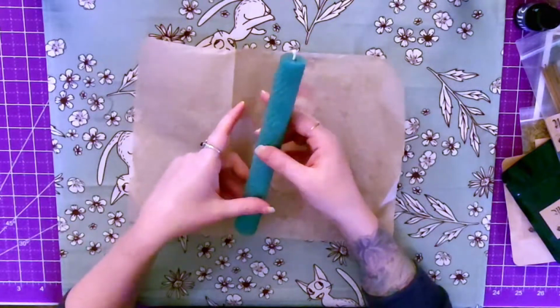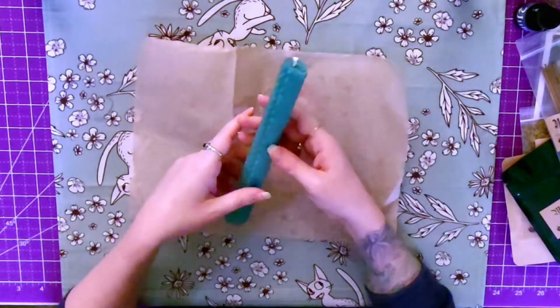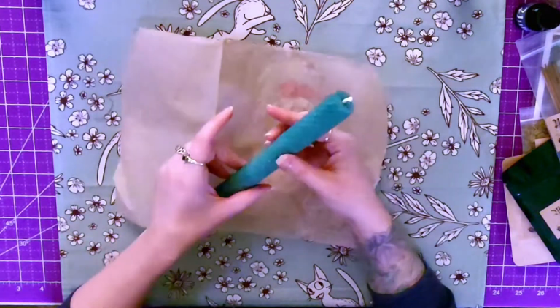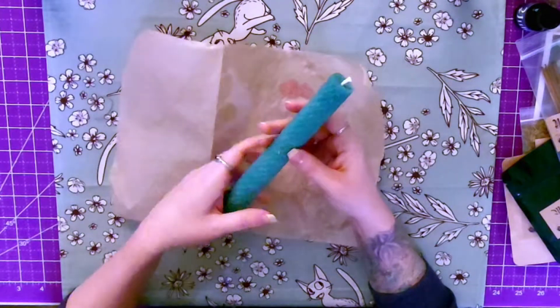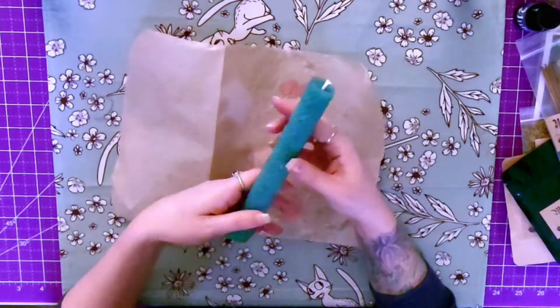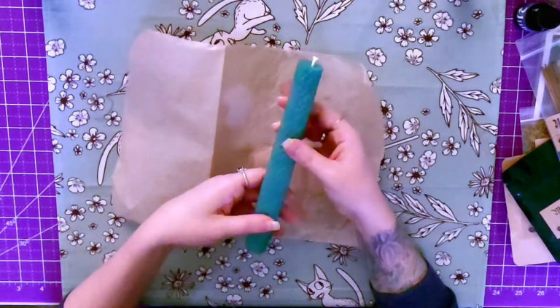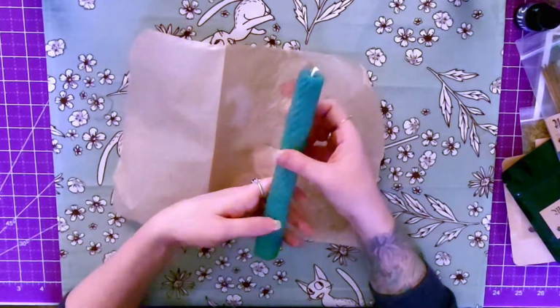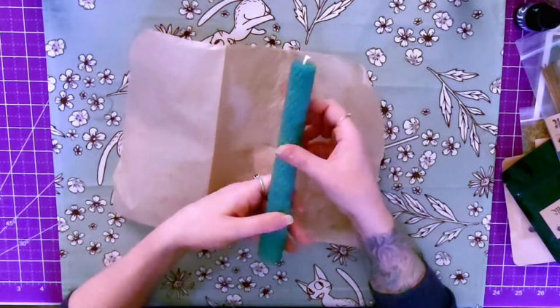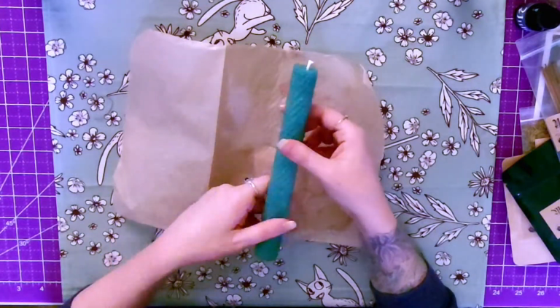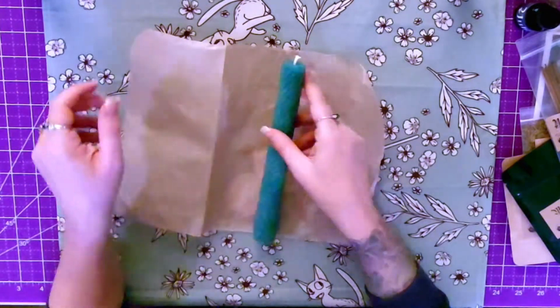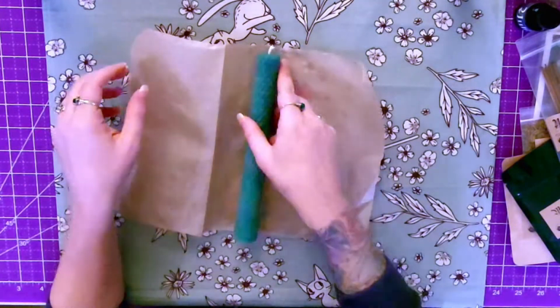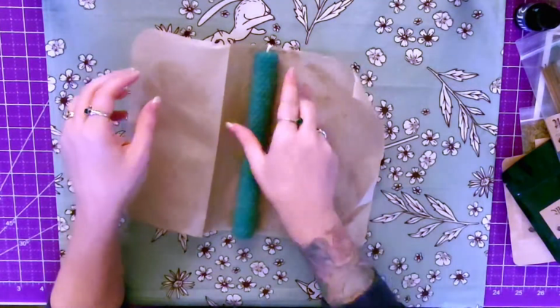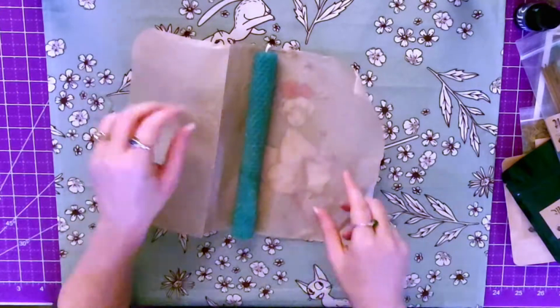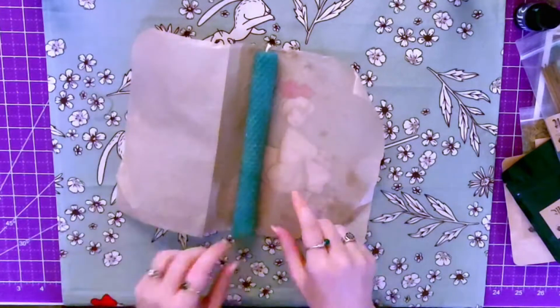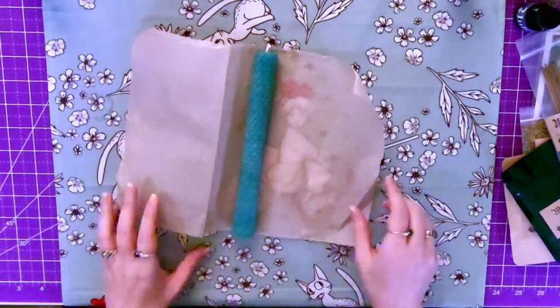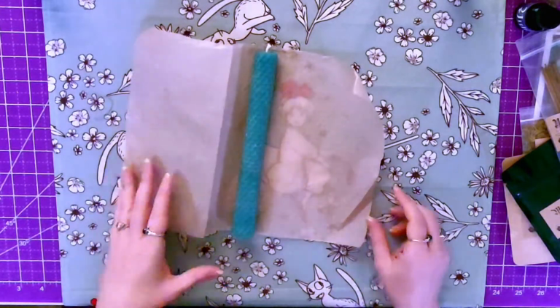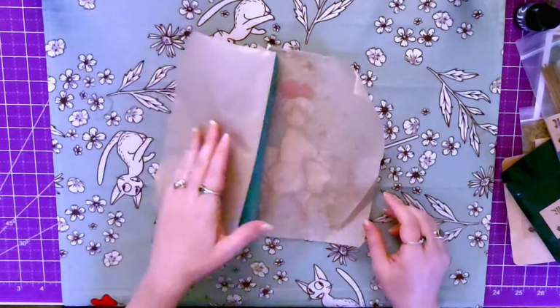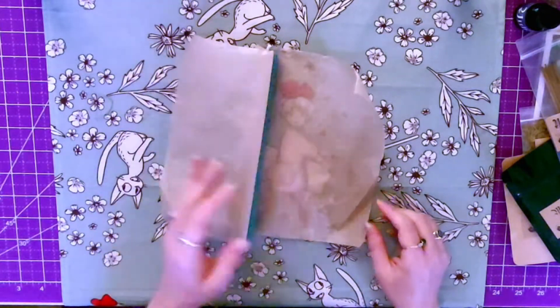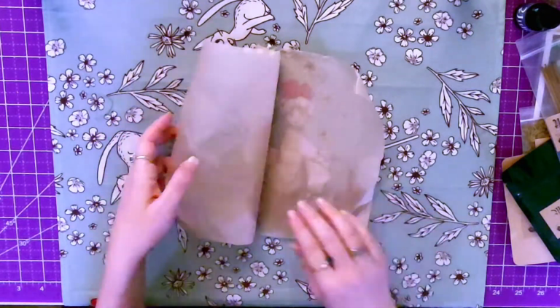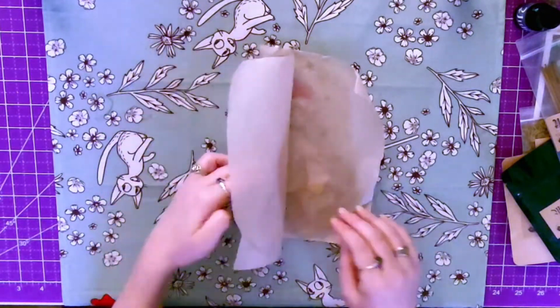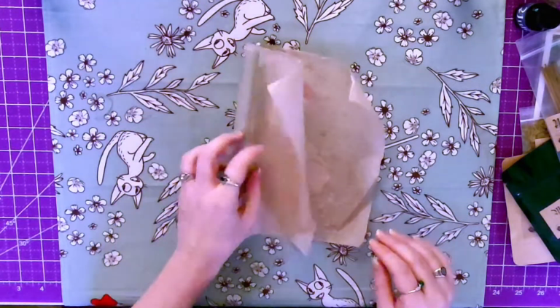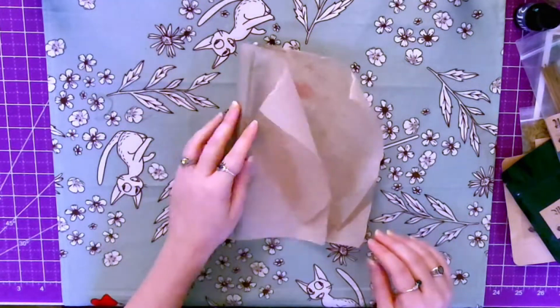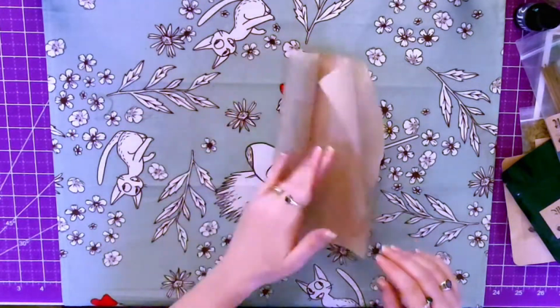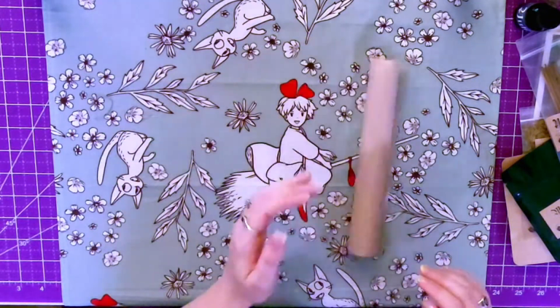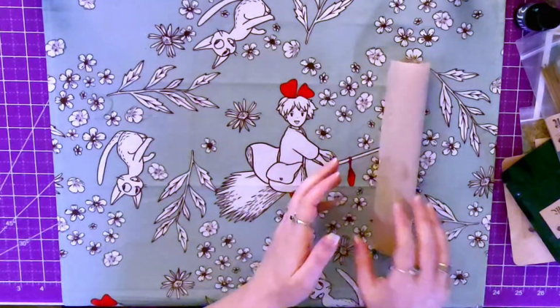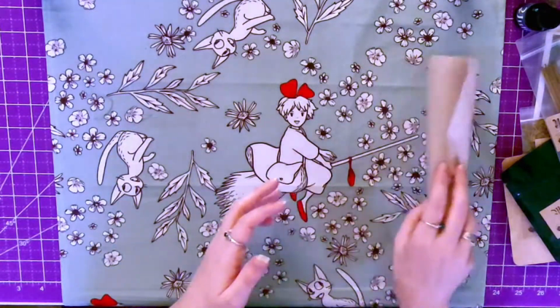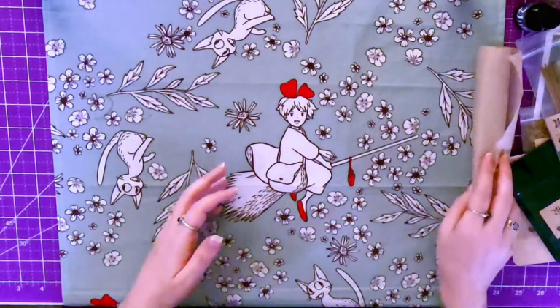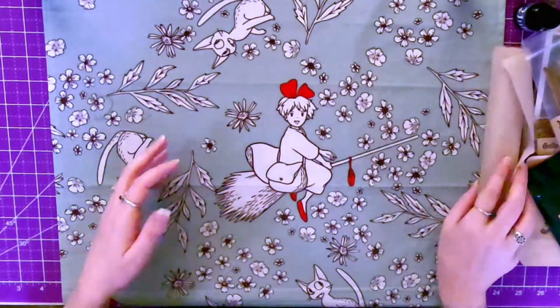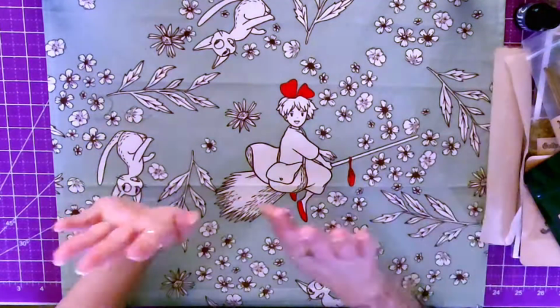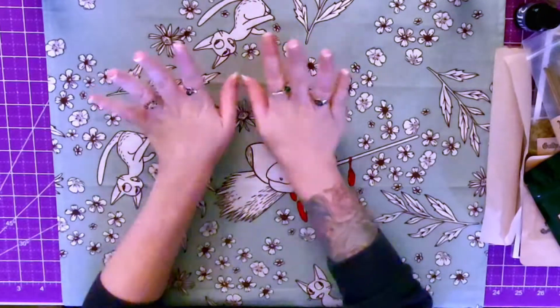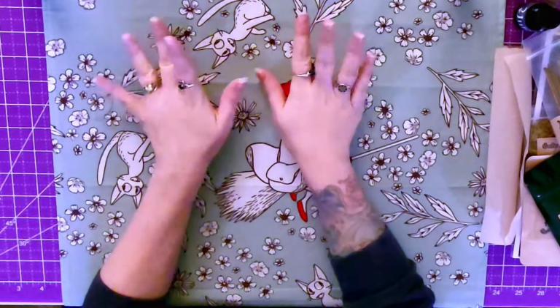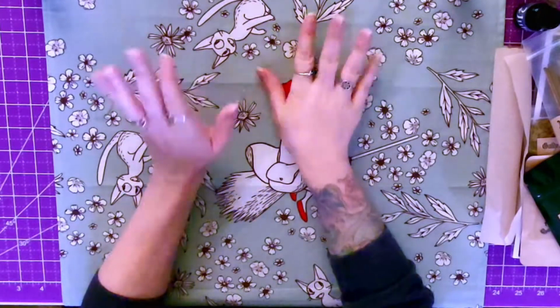Beautiful candle — my favorite color is green, so I really like that. Very fitting for Yule.